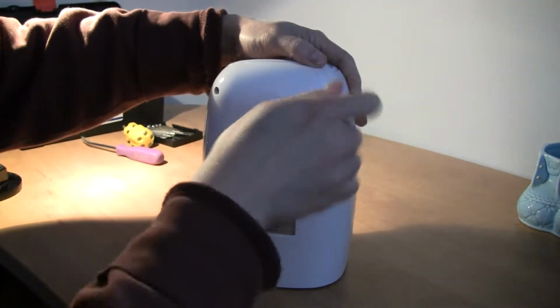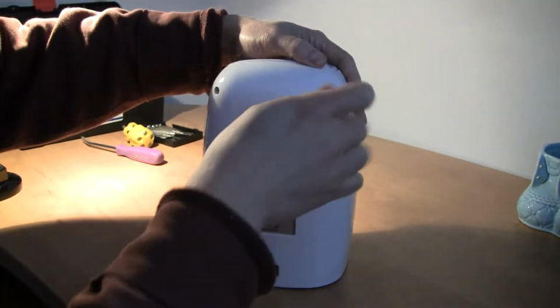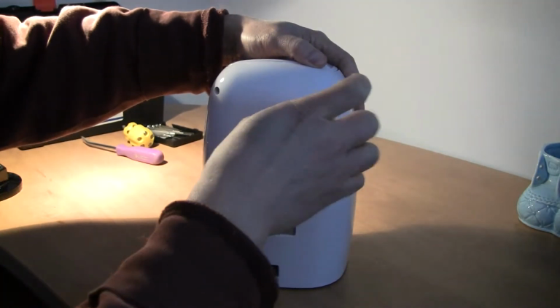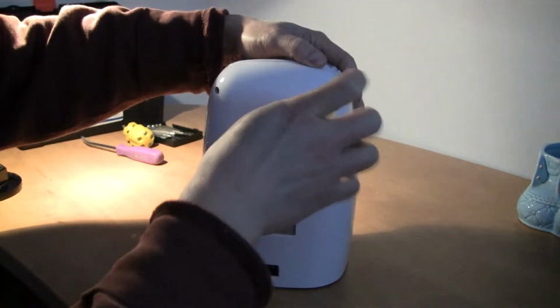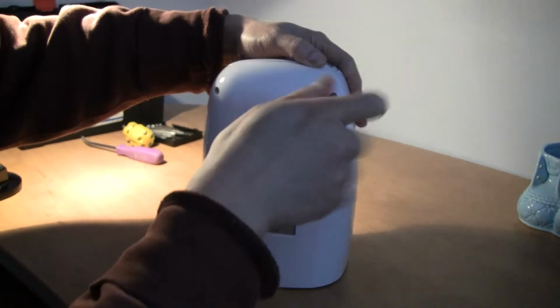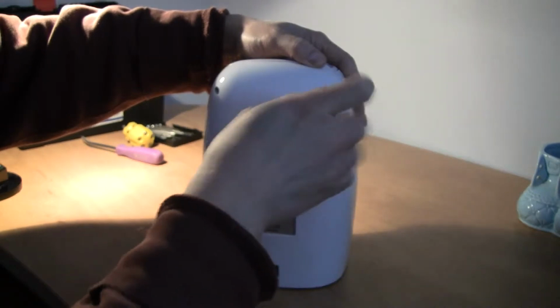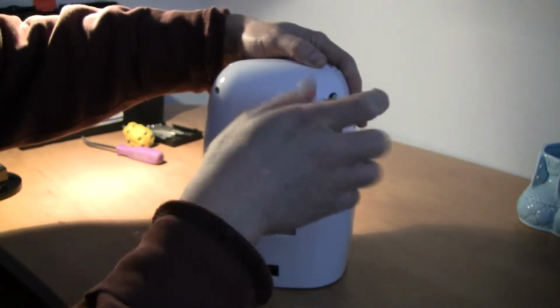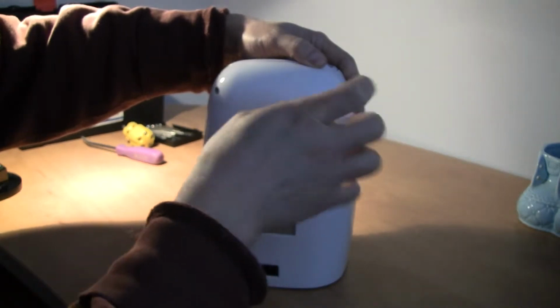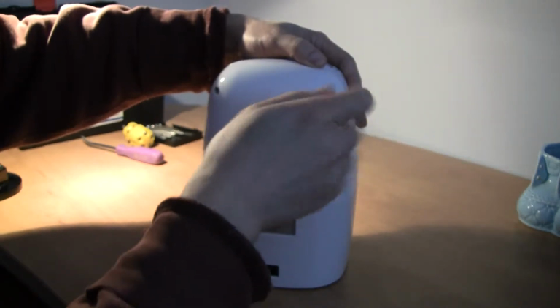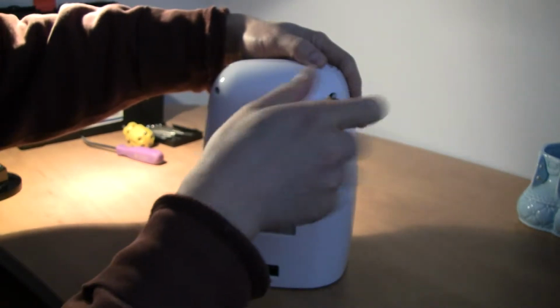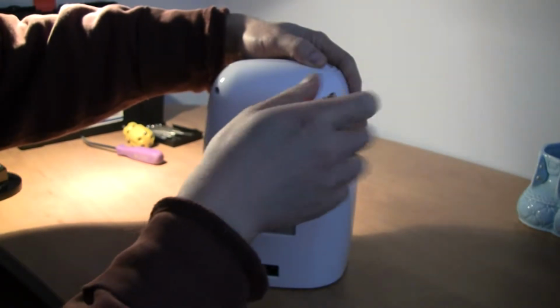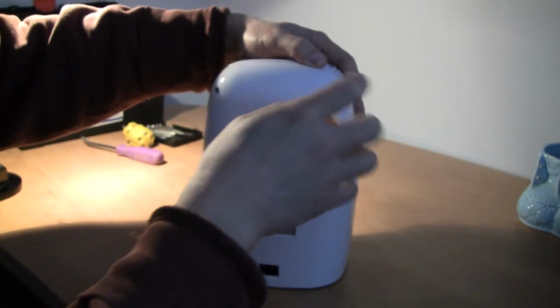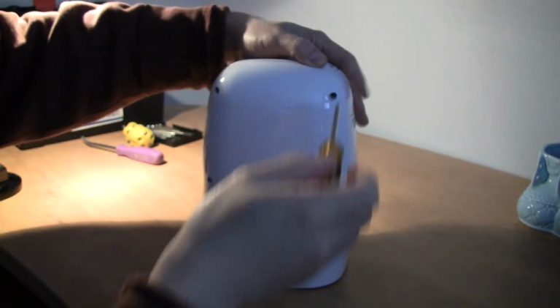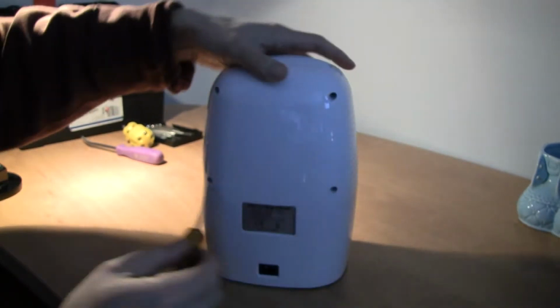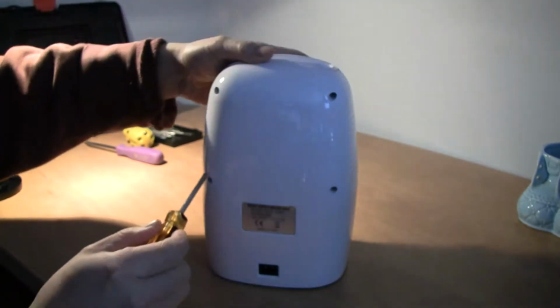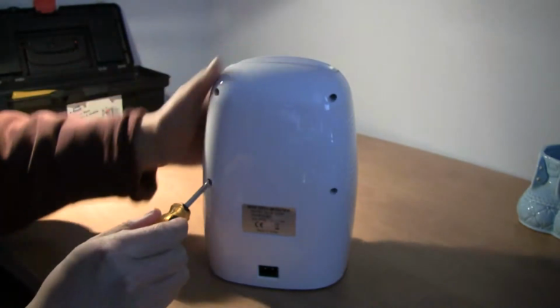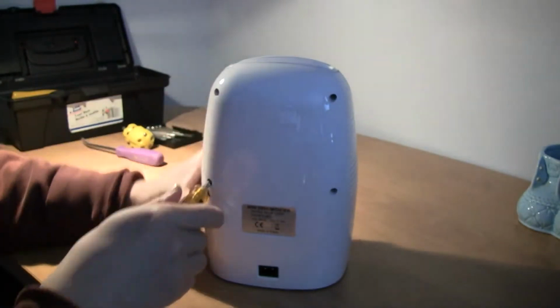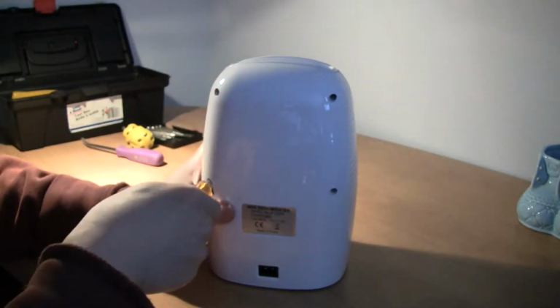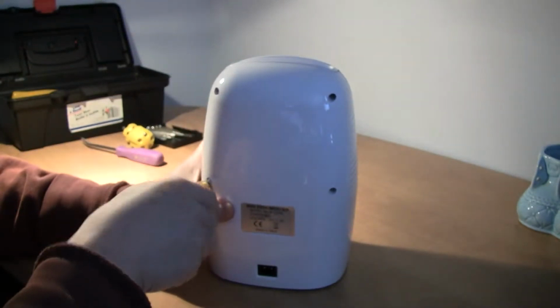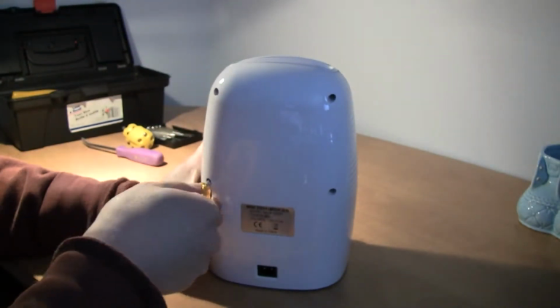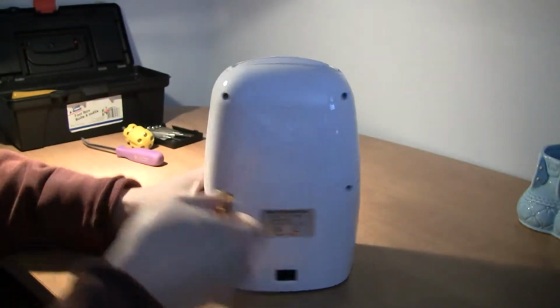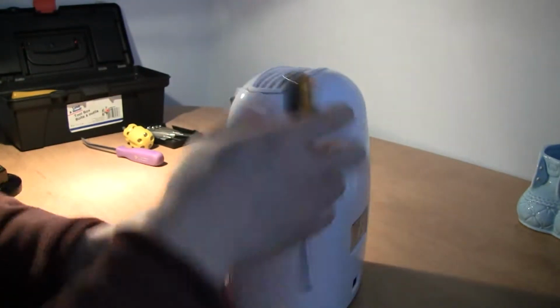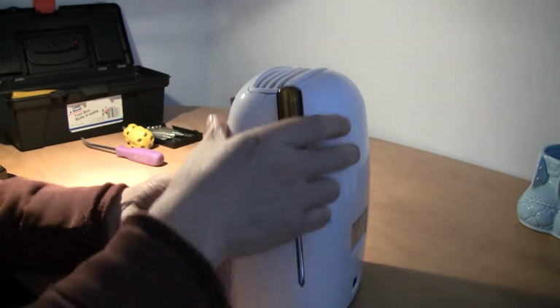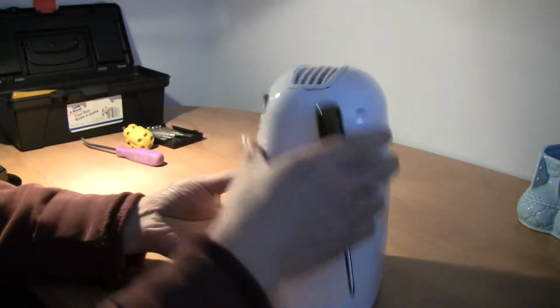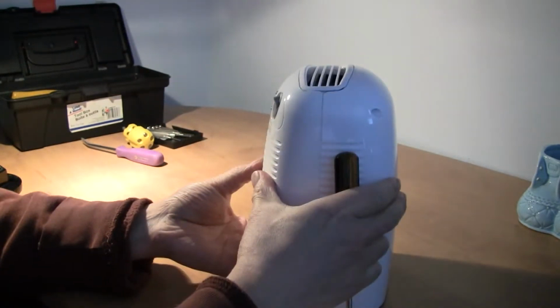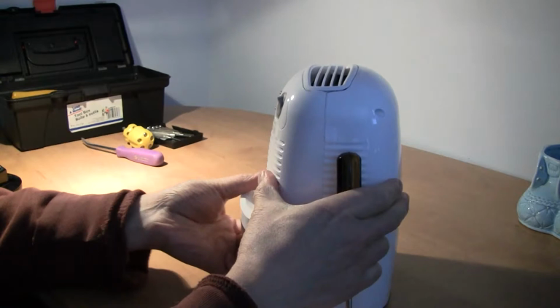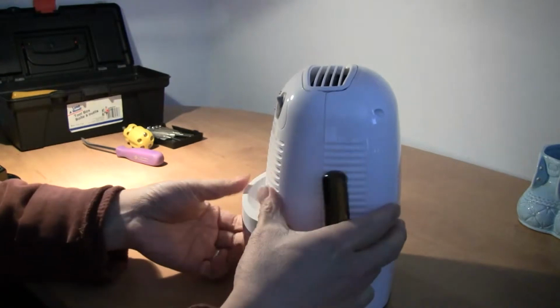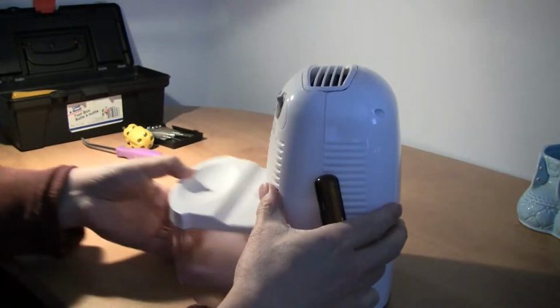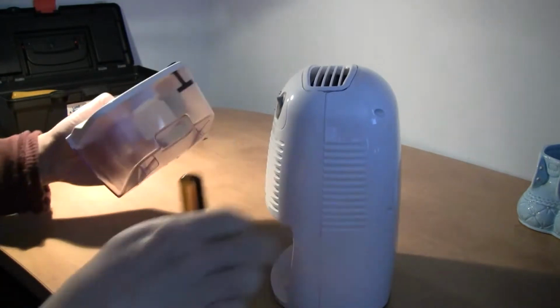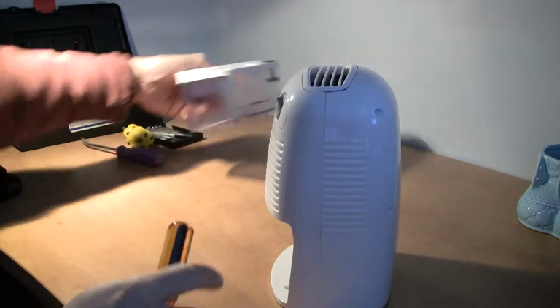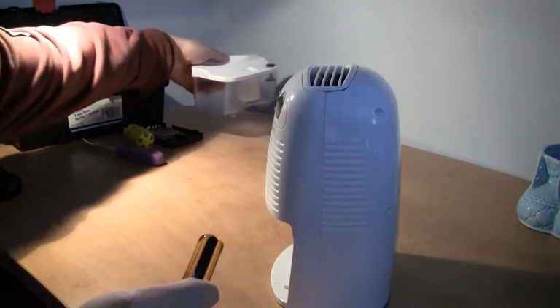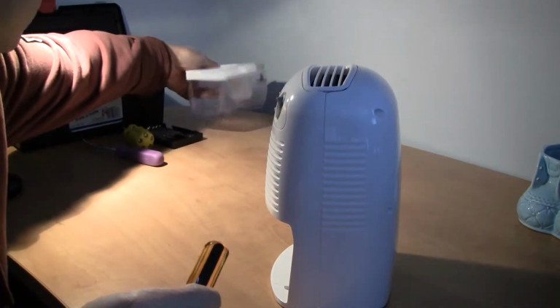Looks like four screws on the back. Take out the reservoir and put it inside.